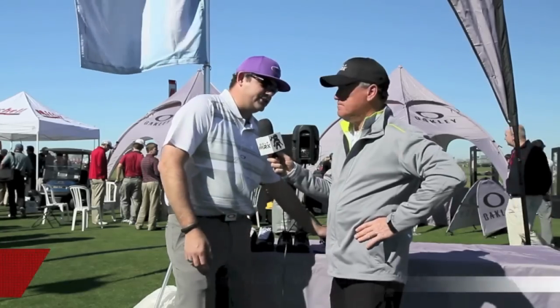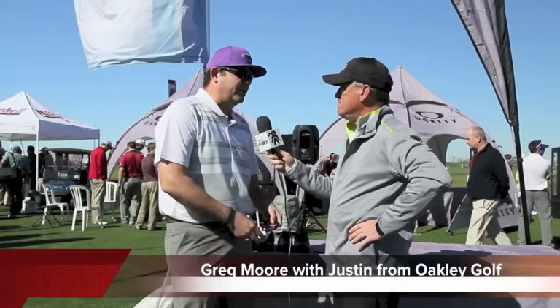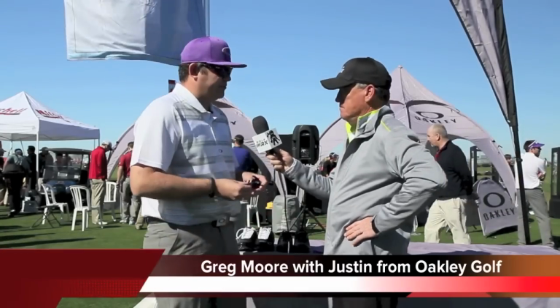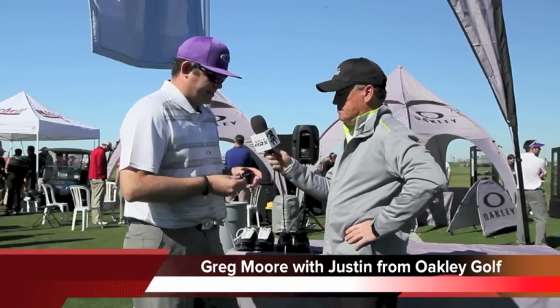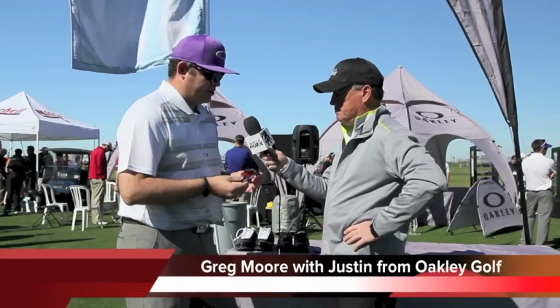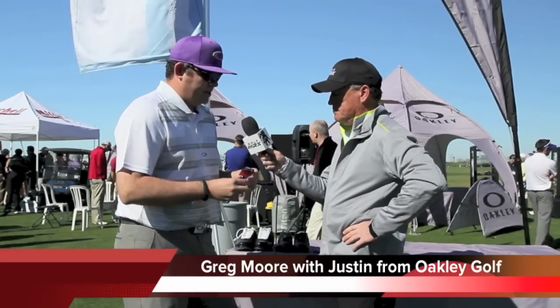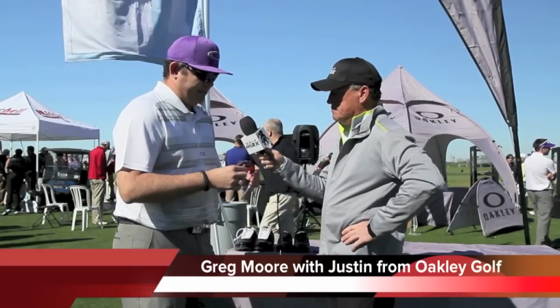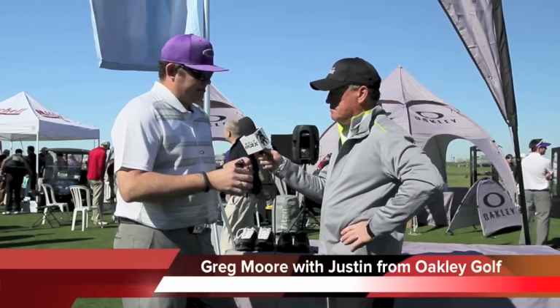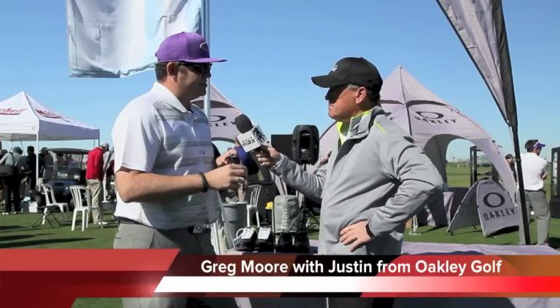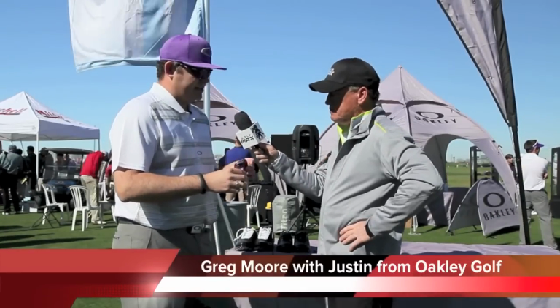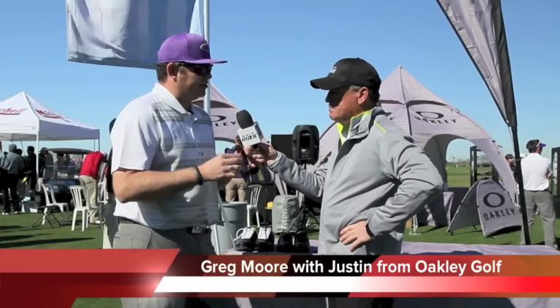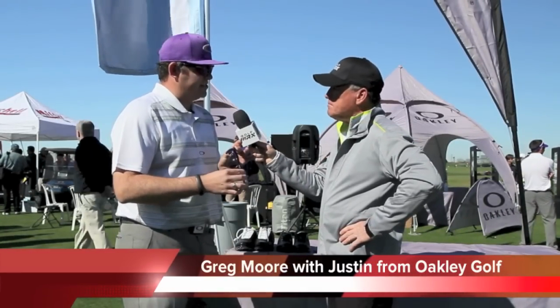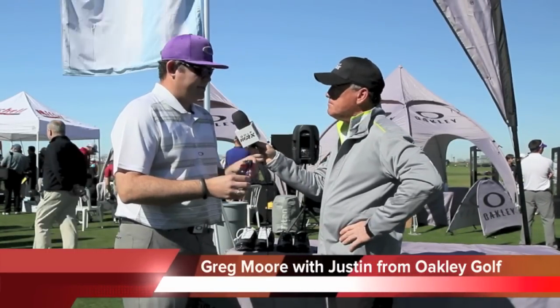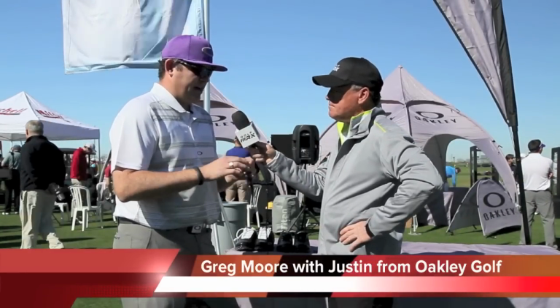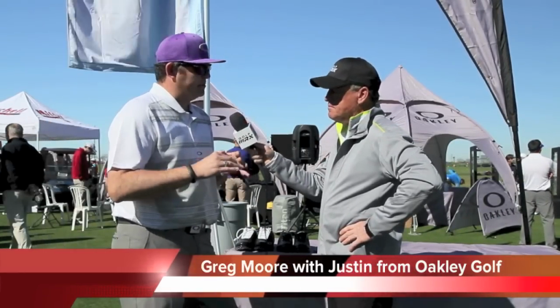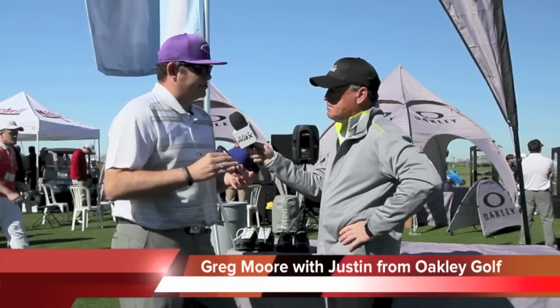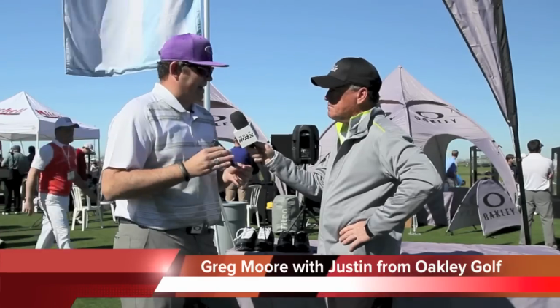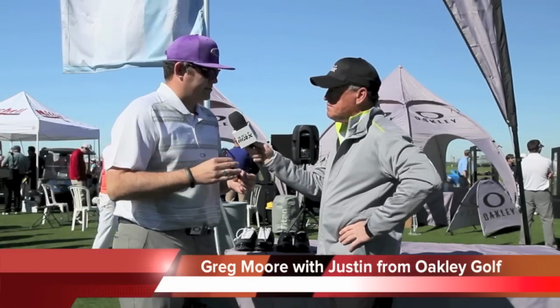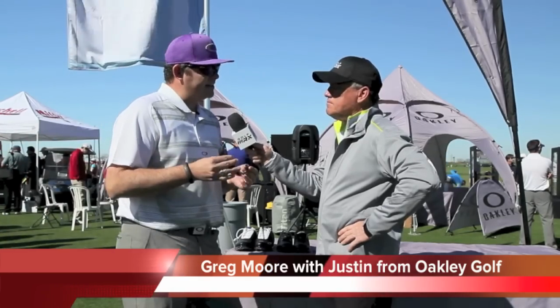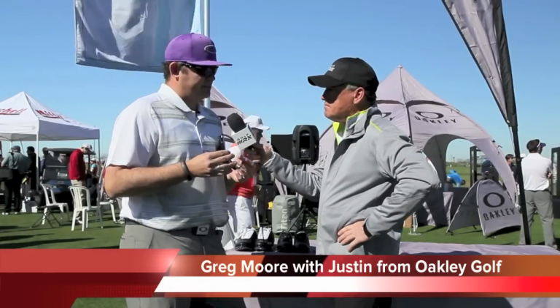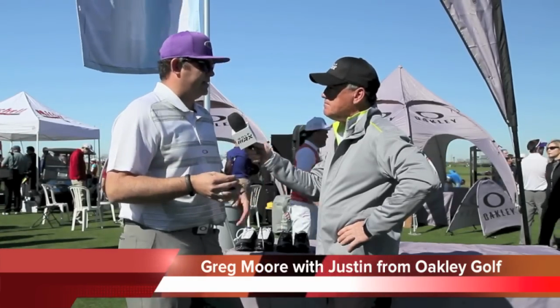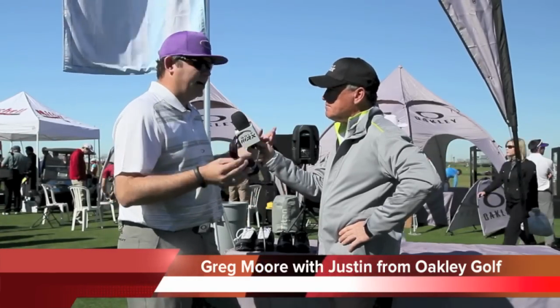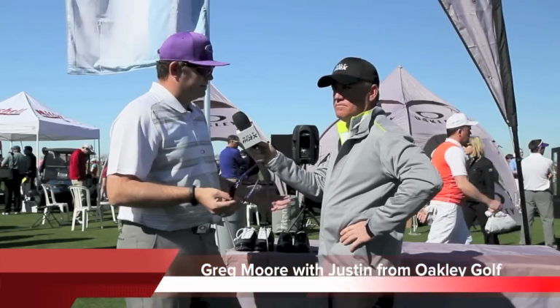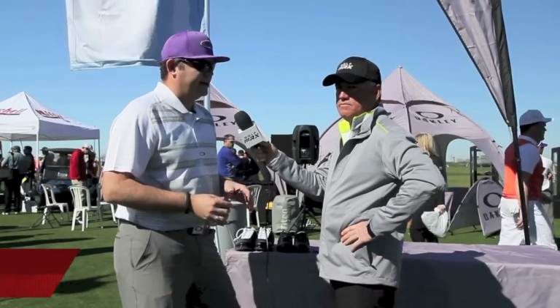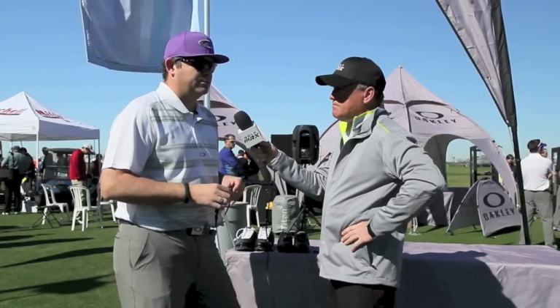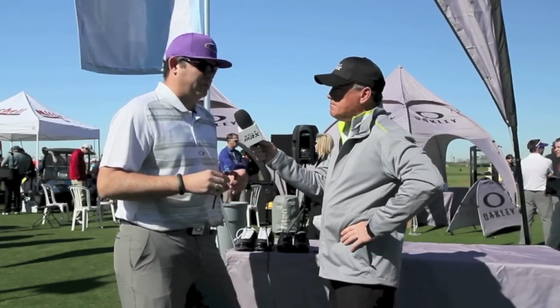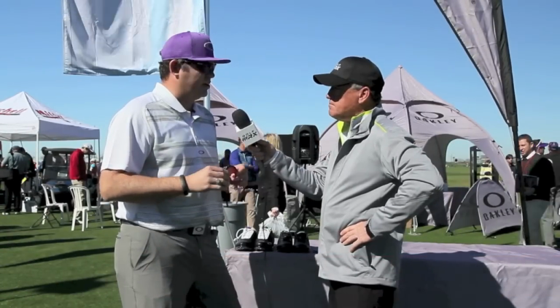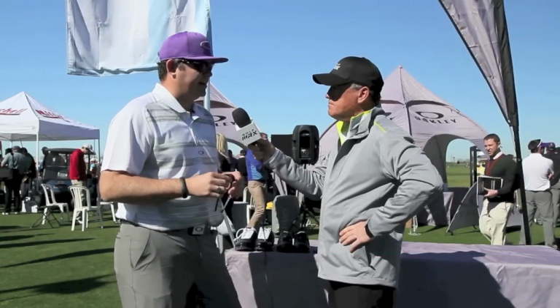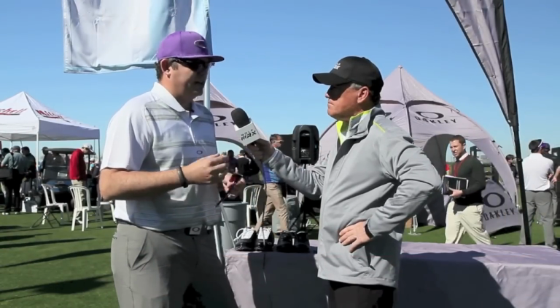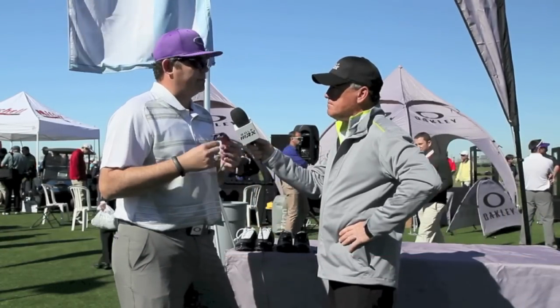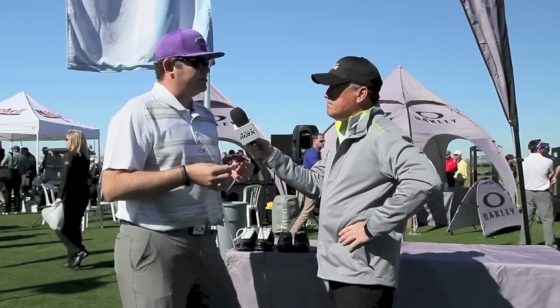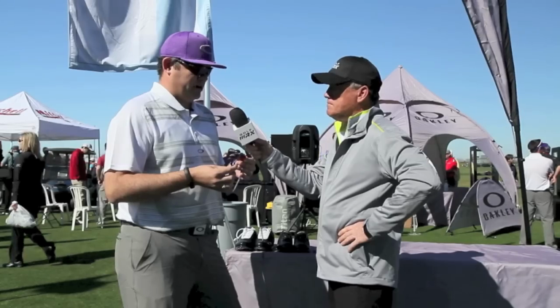Two eyewear pieces we're focusing on today. So we have a partnership with Transitions. This is called our Fast Jacket. This is the predecessor to the Flak Jacket. The Flak Jacket is a product that you see a lot of golfers wearing — it's one of the most popular golf styles. It's a performance-based product.